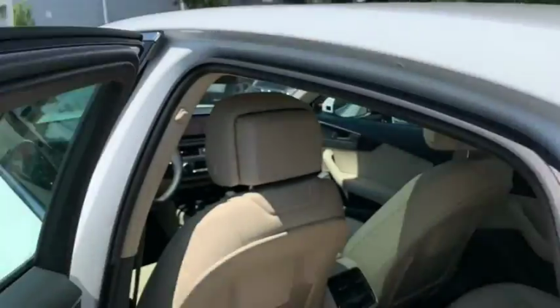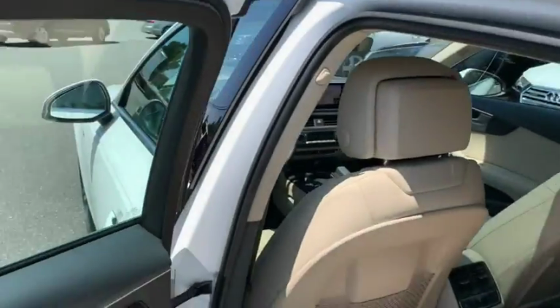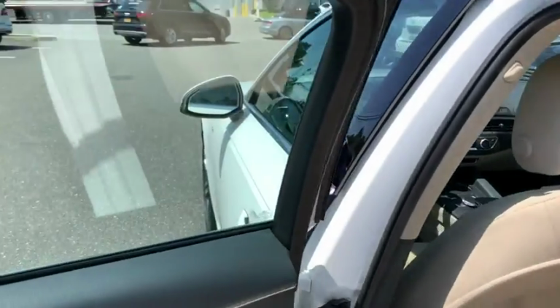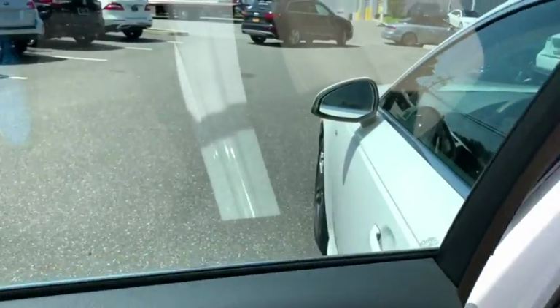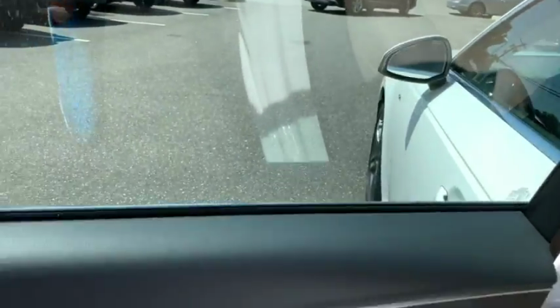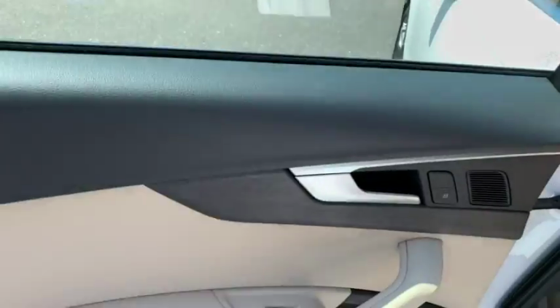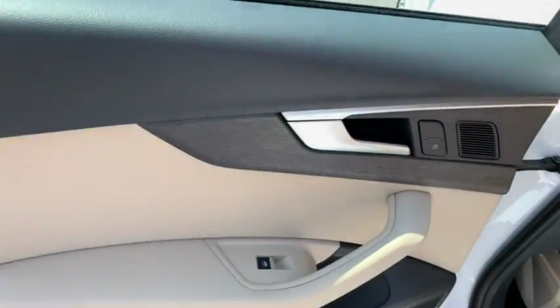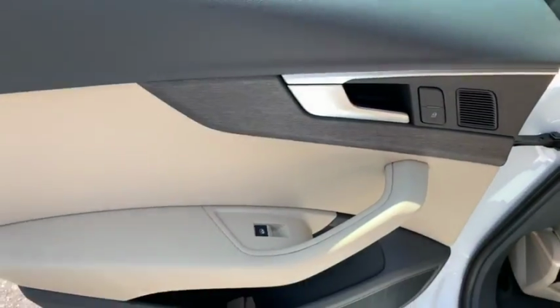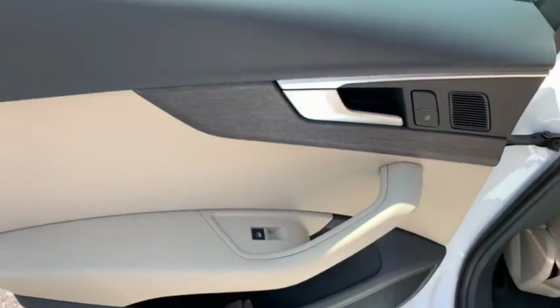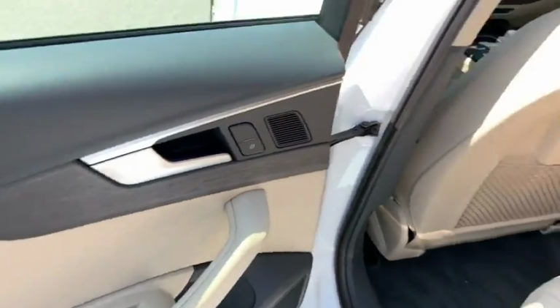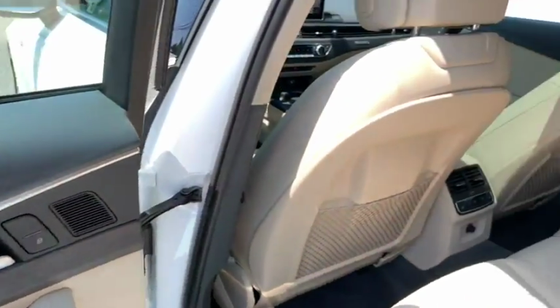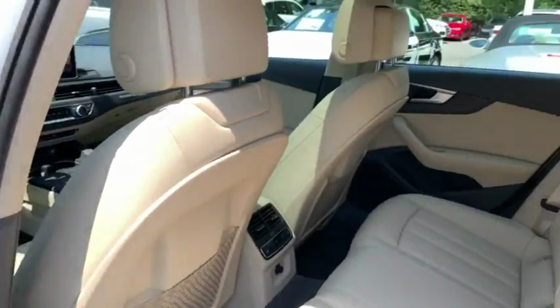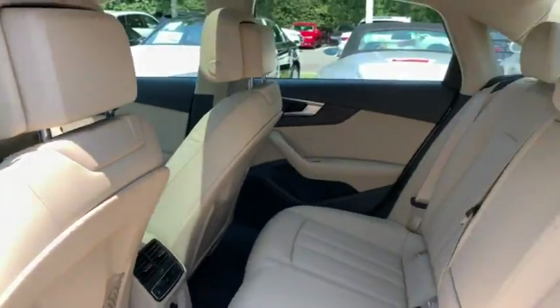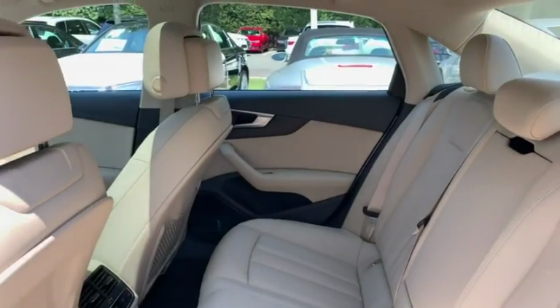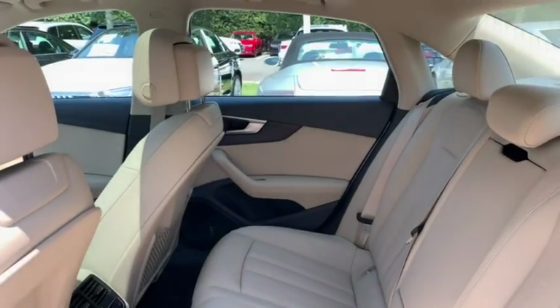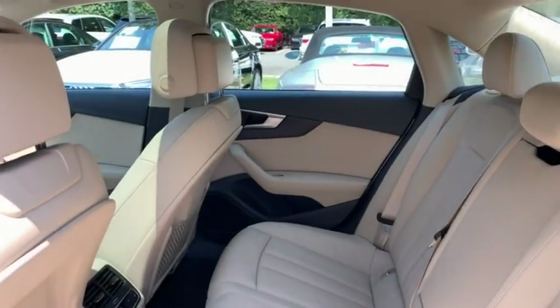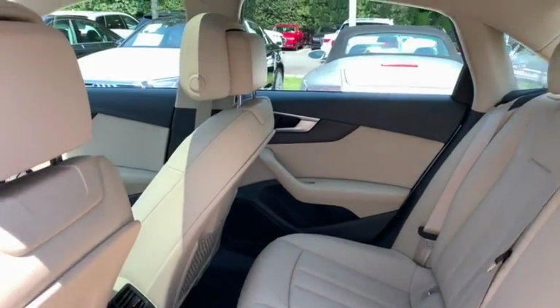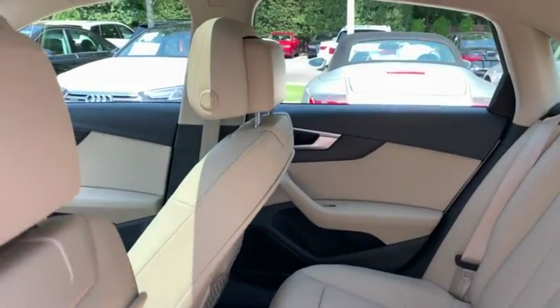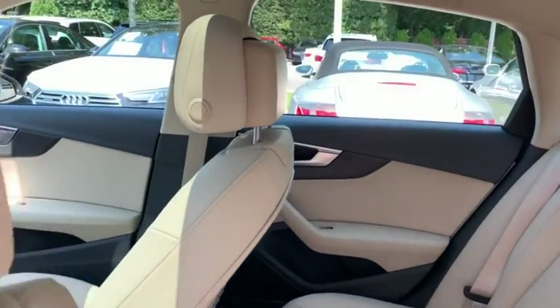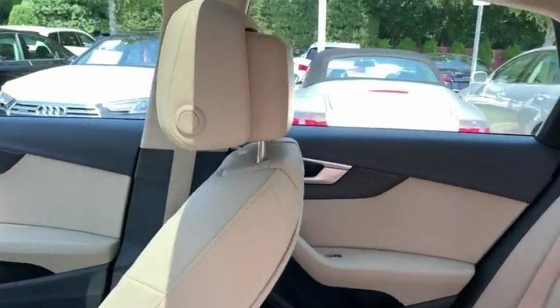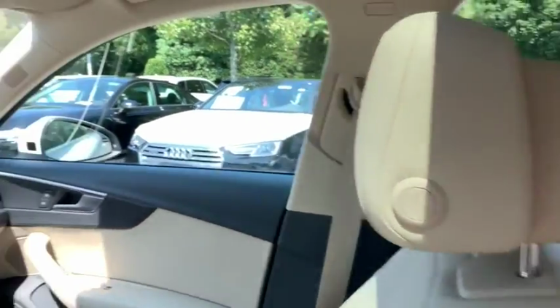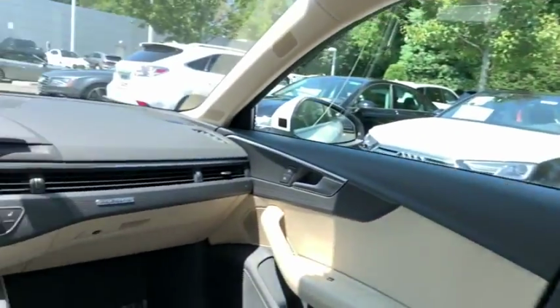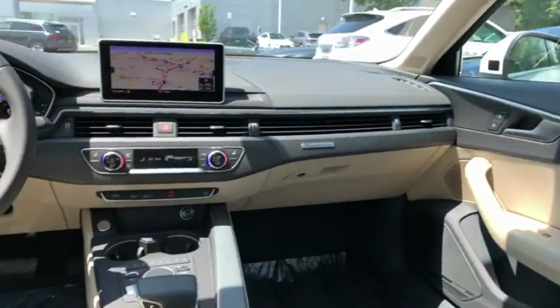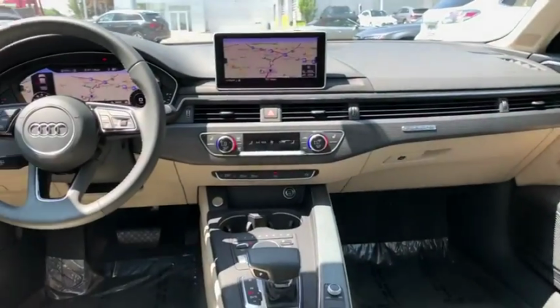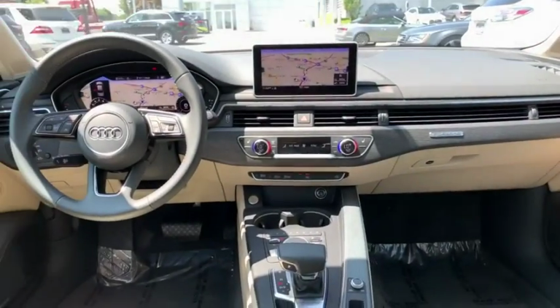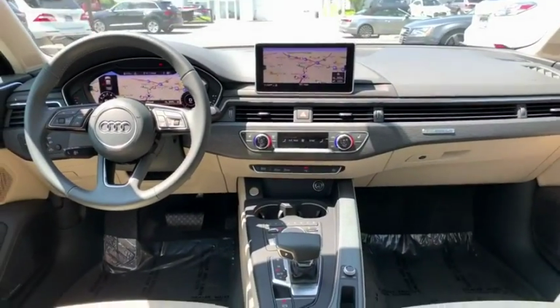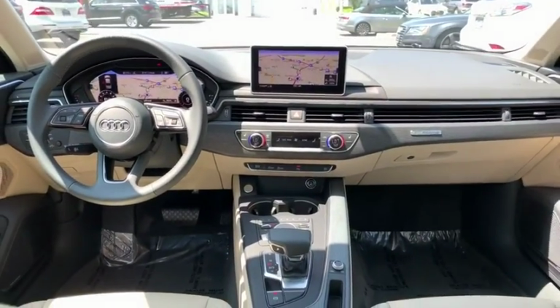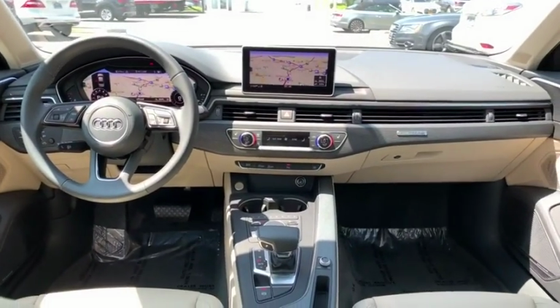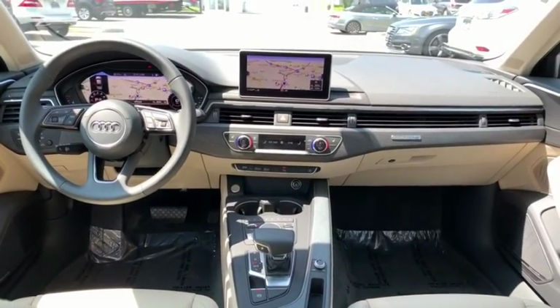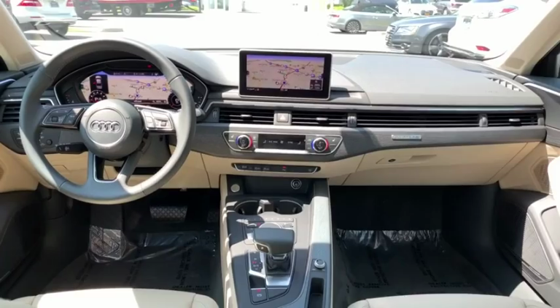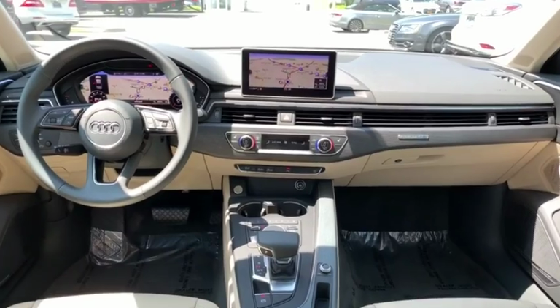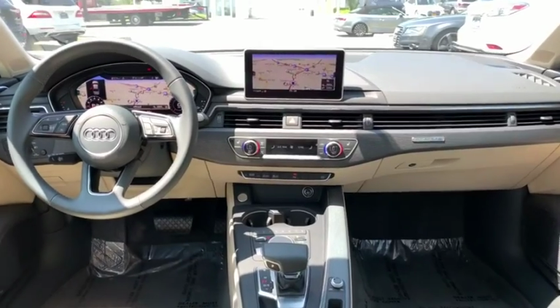Bluetooth, power steering, adjustable steering wheel, aluminum wheels, cruise control, auto-dimming rear-view mirror, floor mats, four-wheel disc brakes, rear defrost.